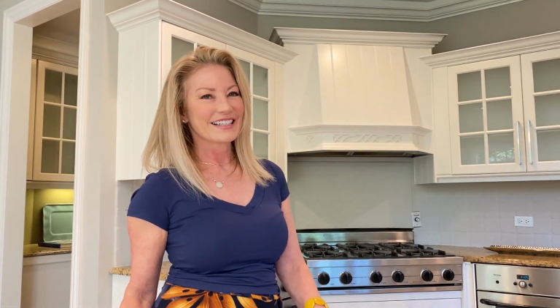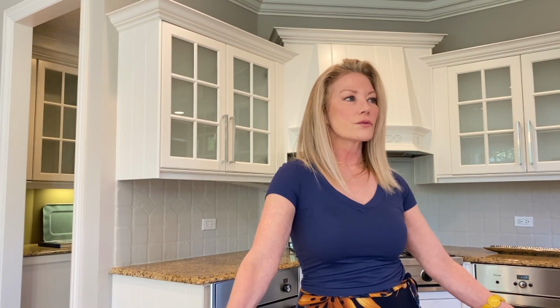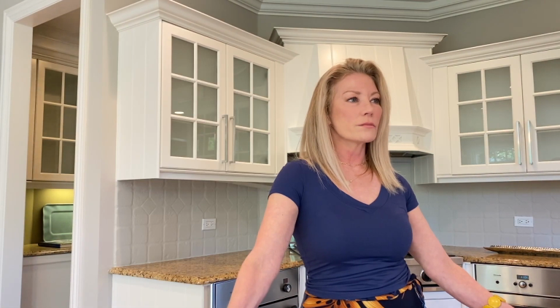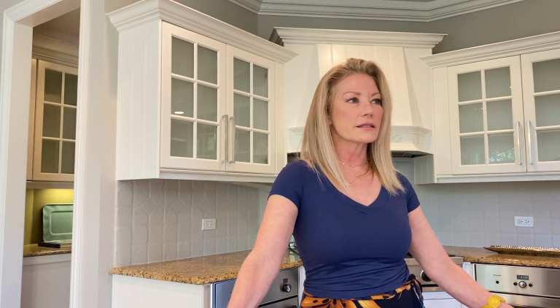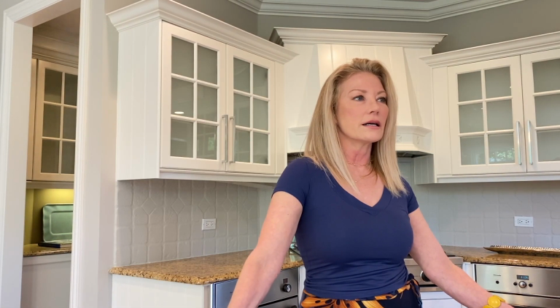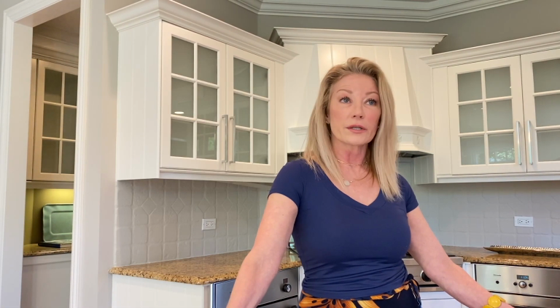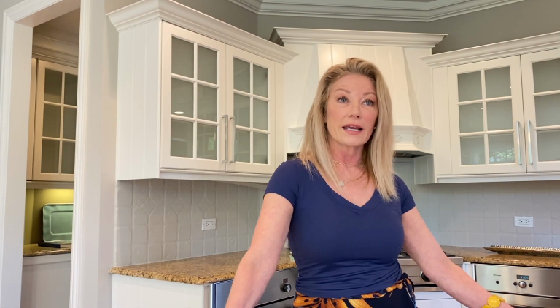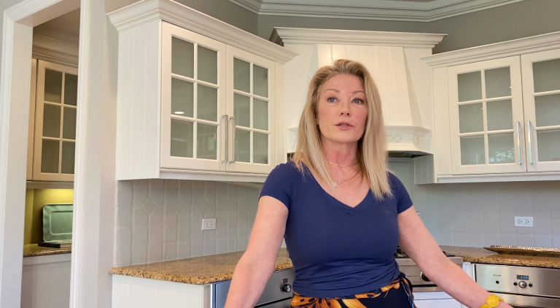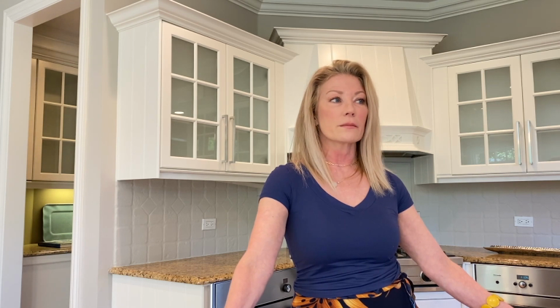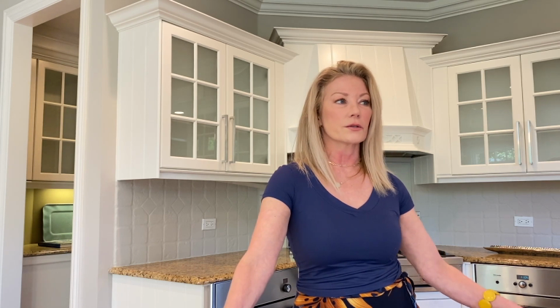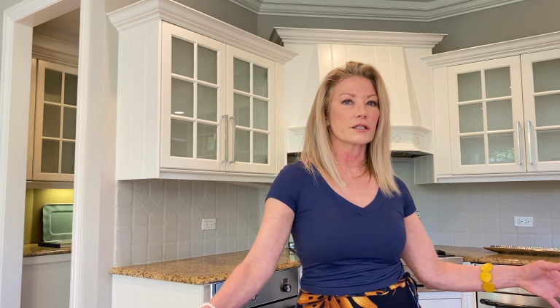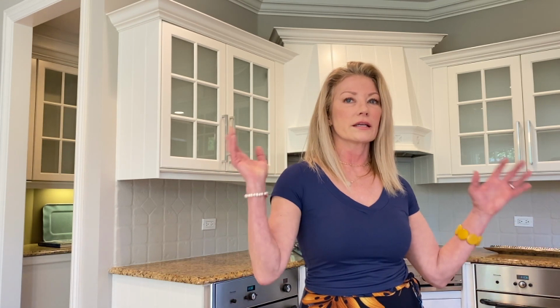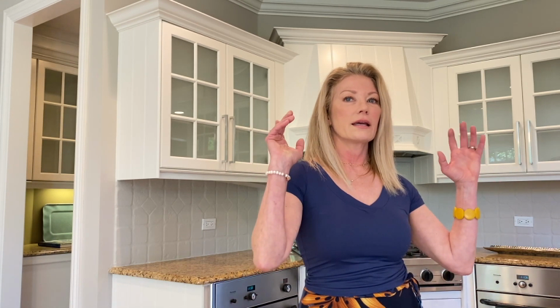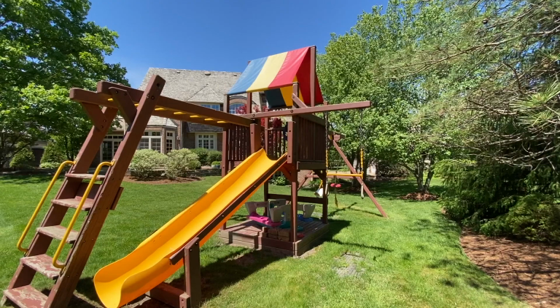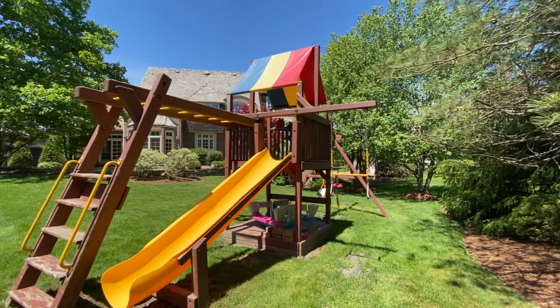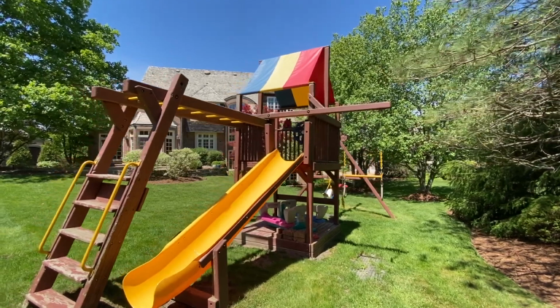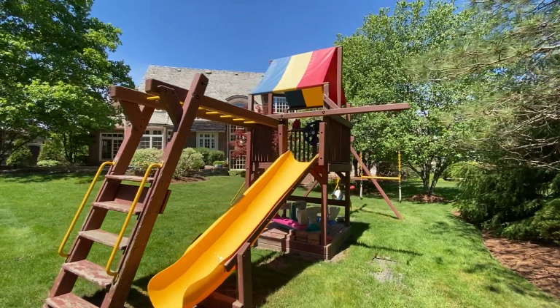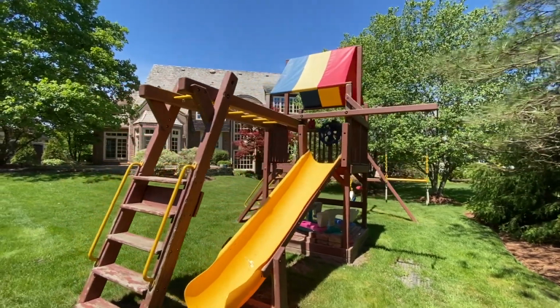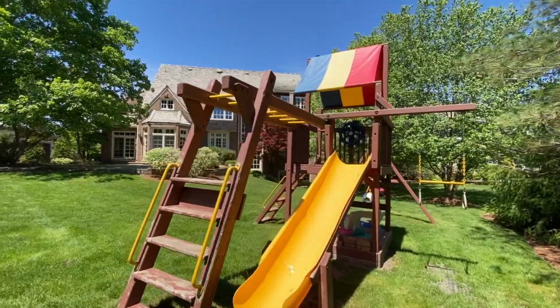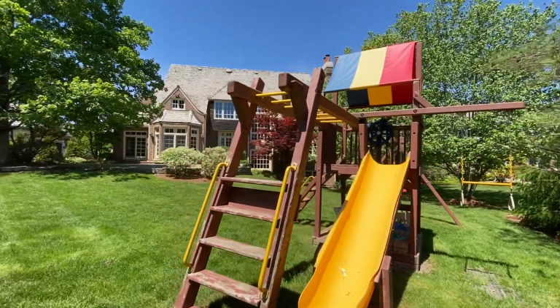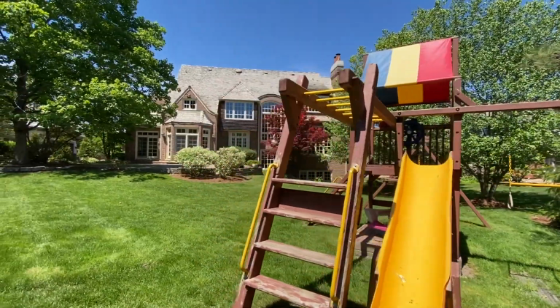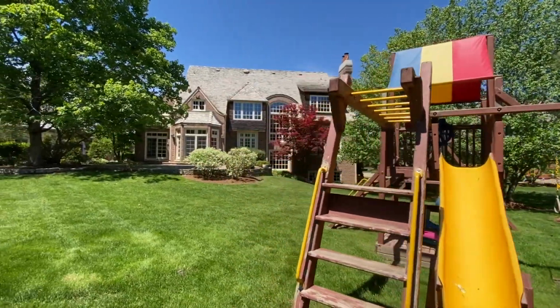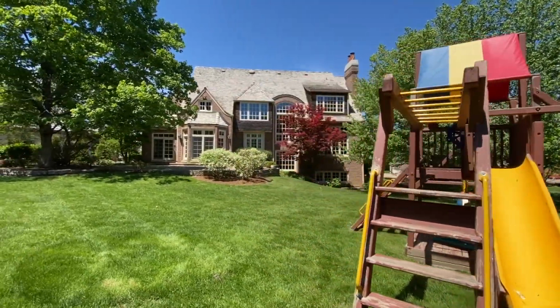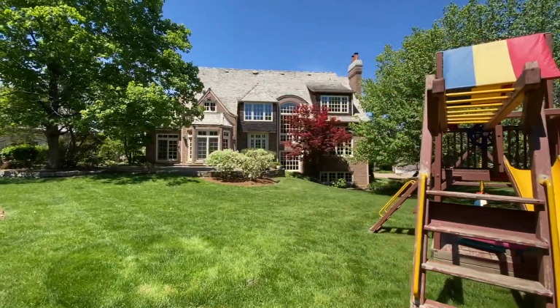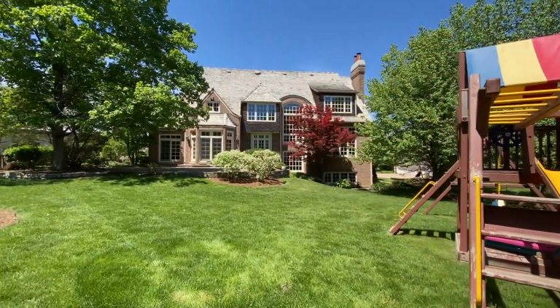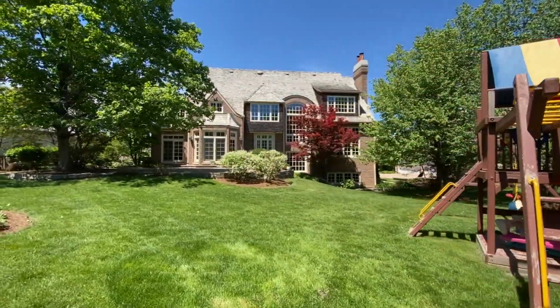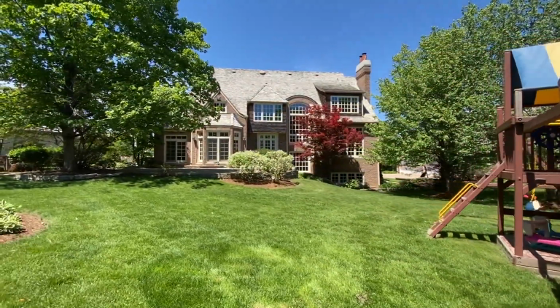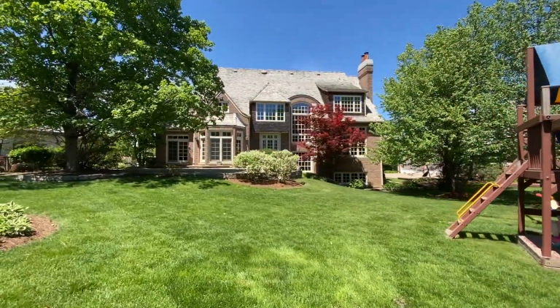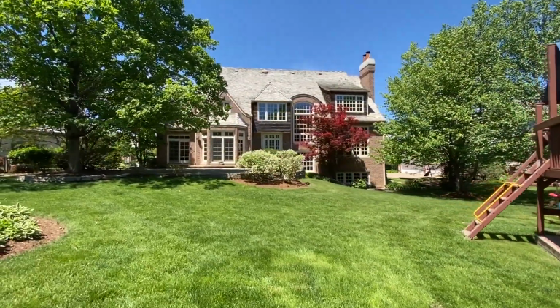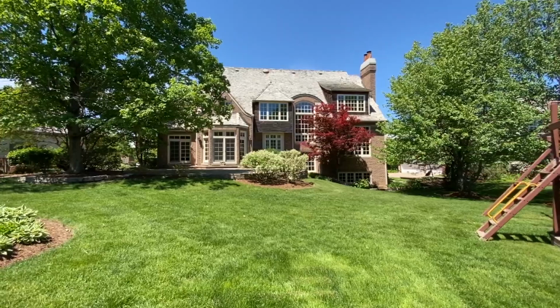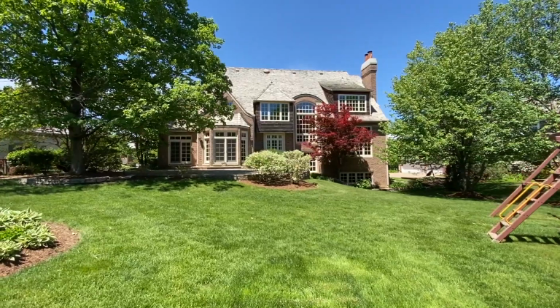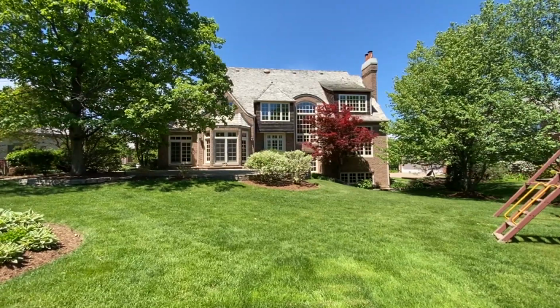This home is in Arbor Ridge. The beautiful thing about this location is if you had children living here going to Everett Elementary, you can walk out your backyard to the school, which is great.